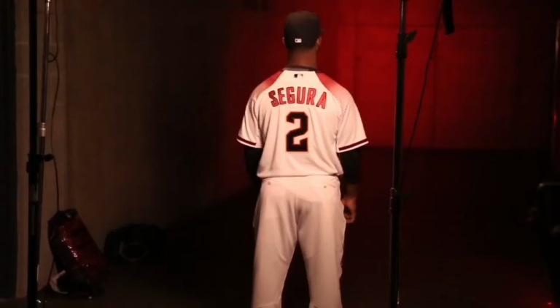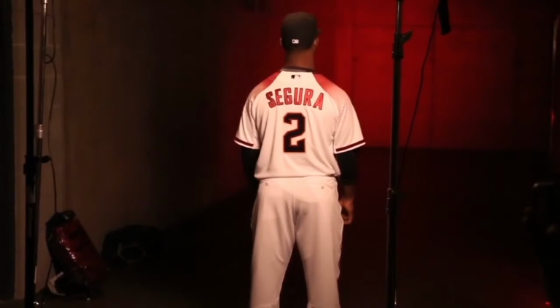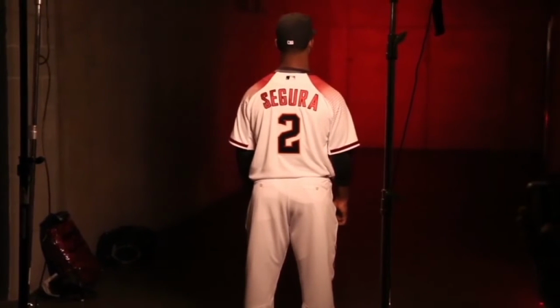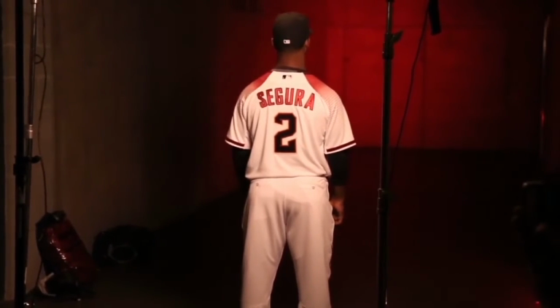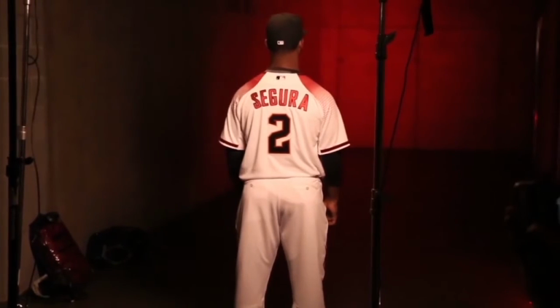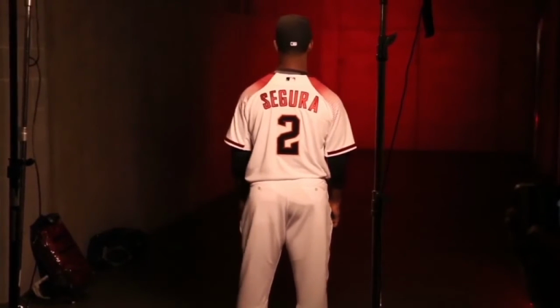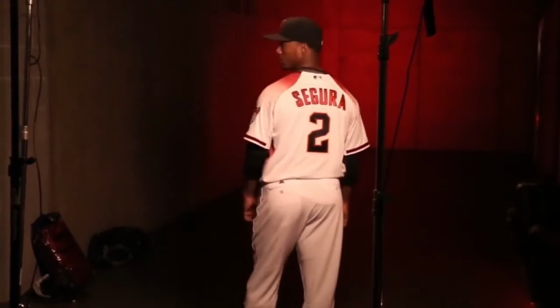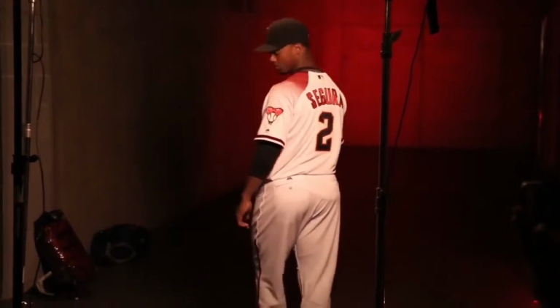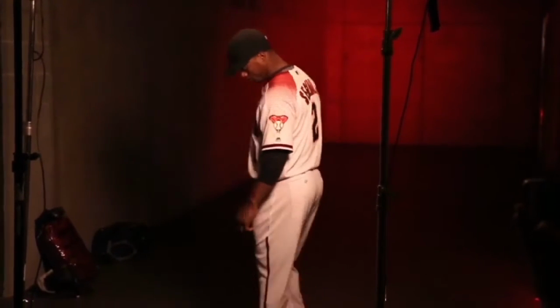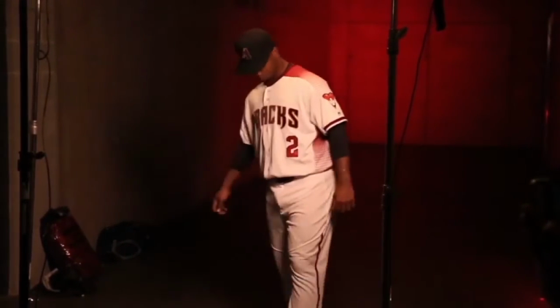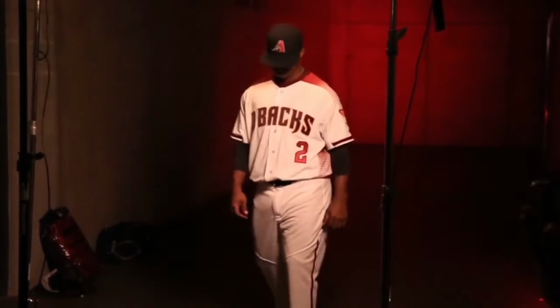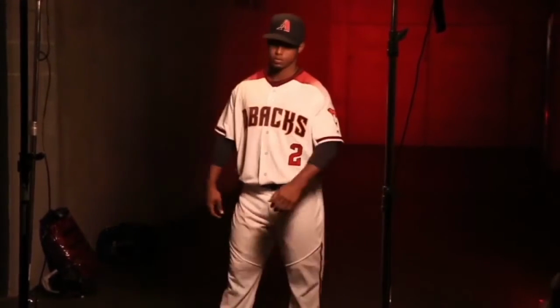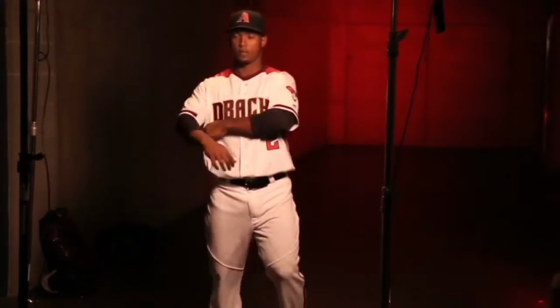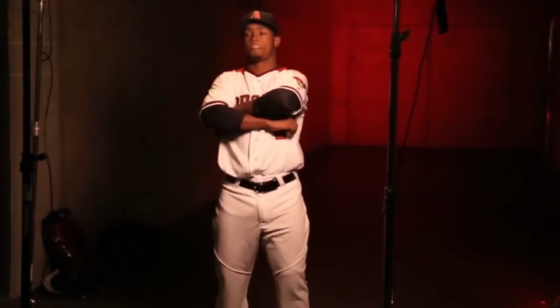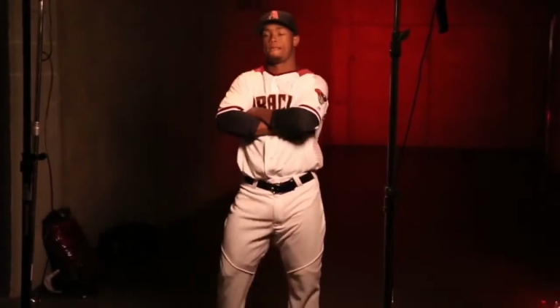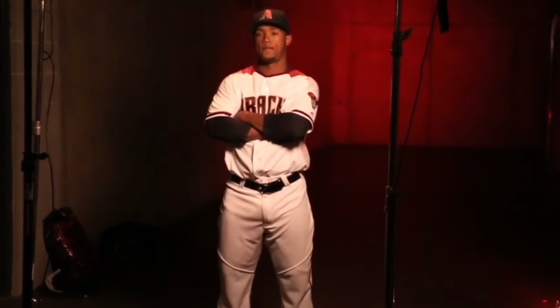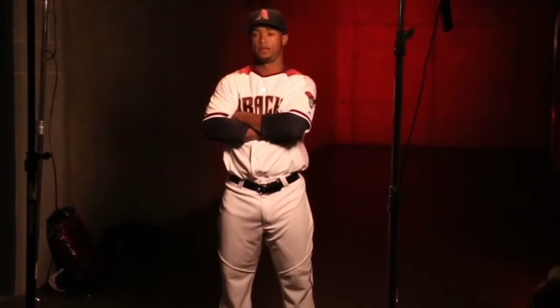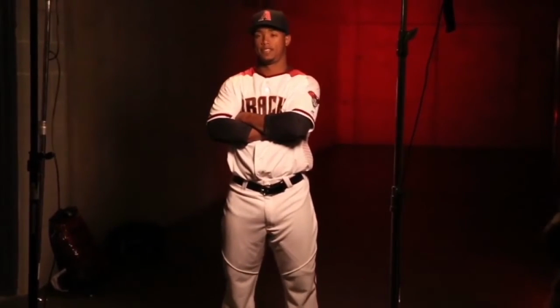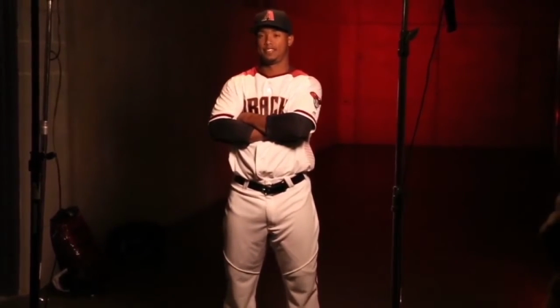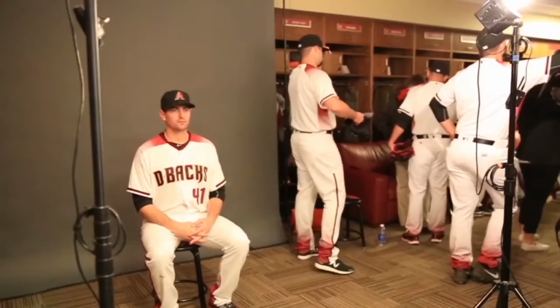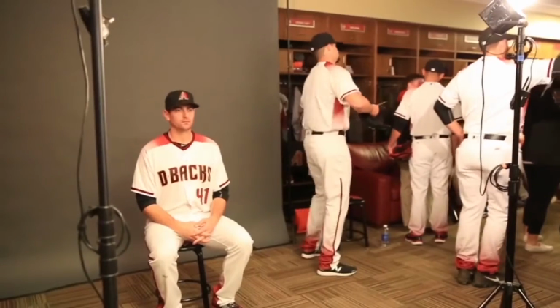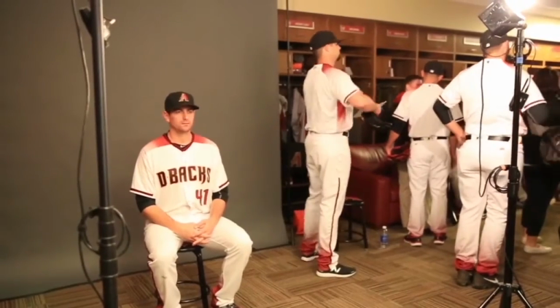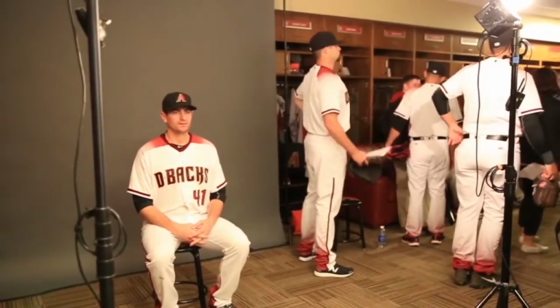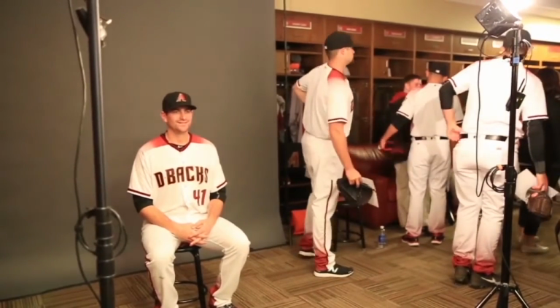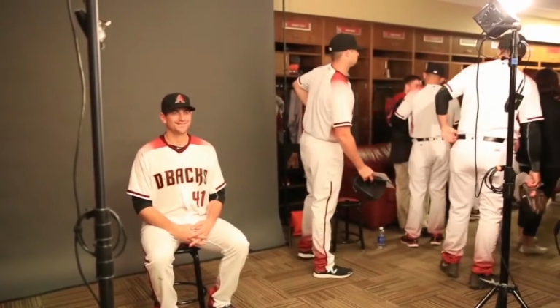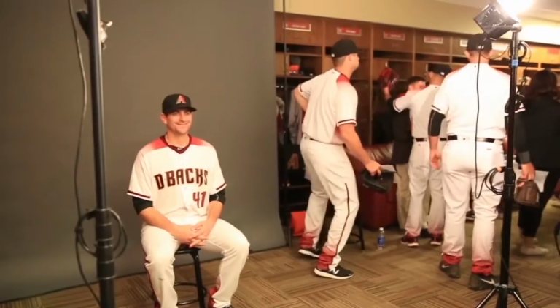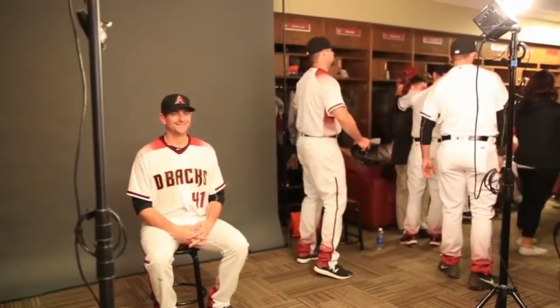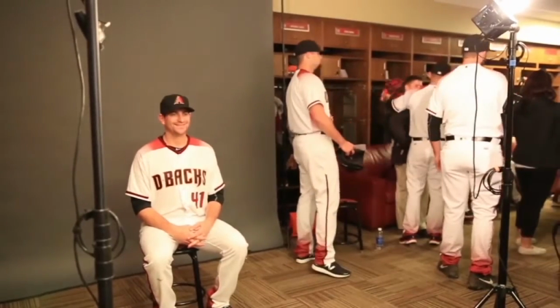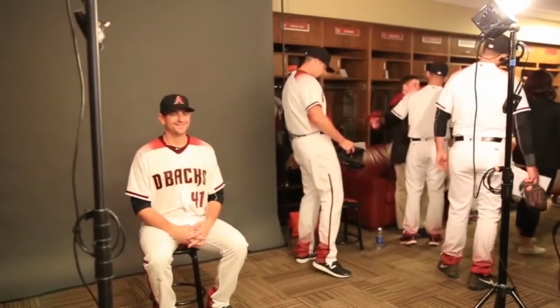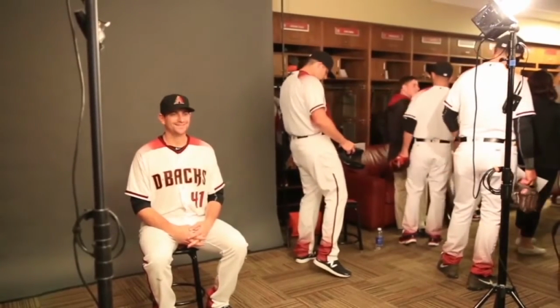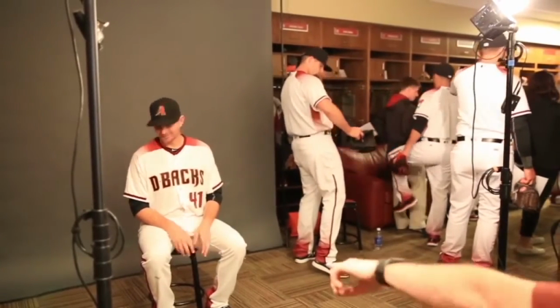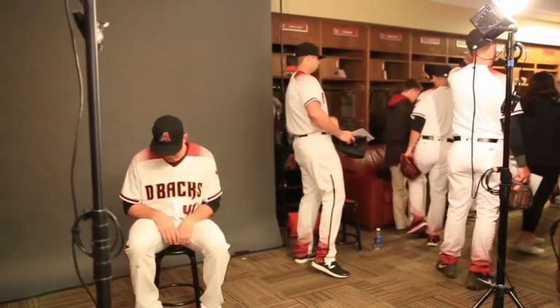Can I just get my focus here? That's what I was going to ask. That looks good. Let's turn to a 45.